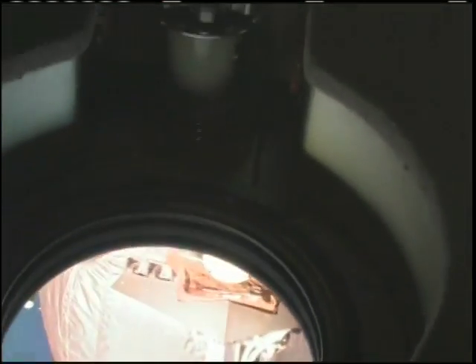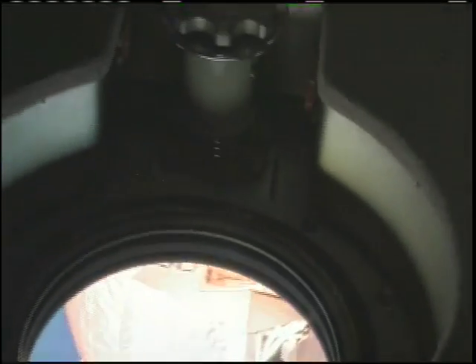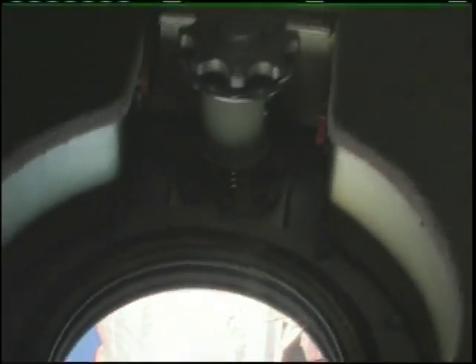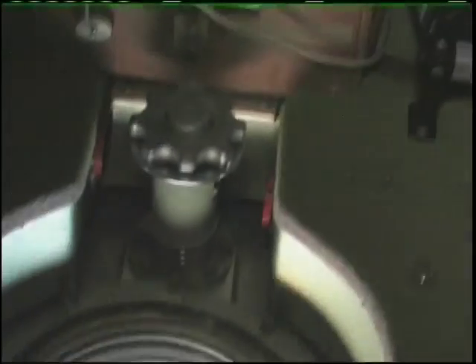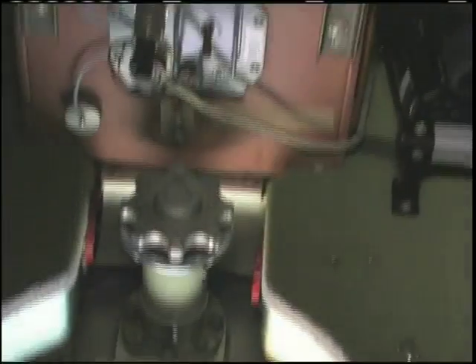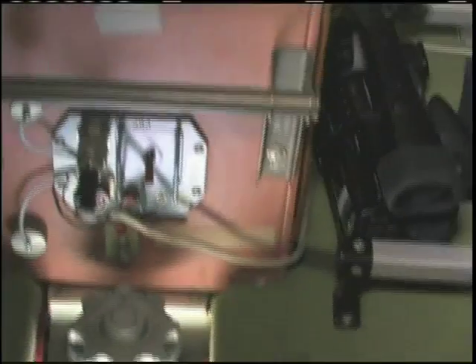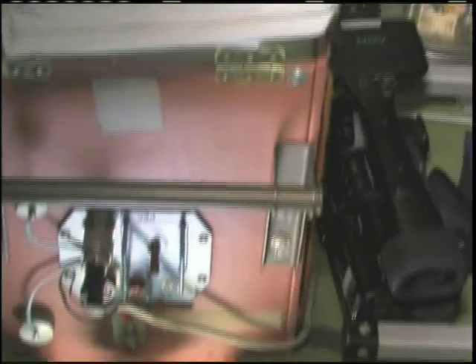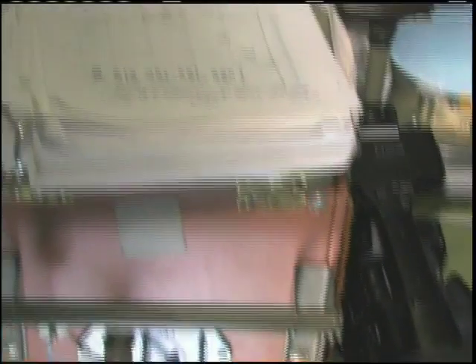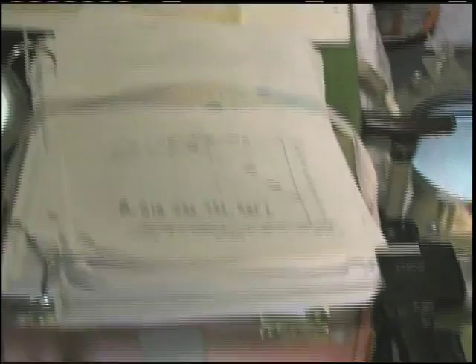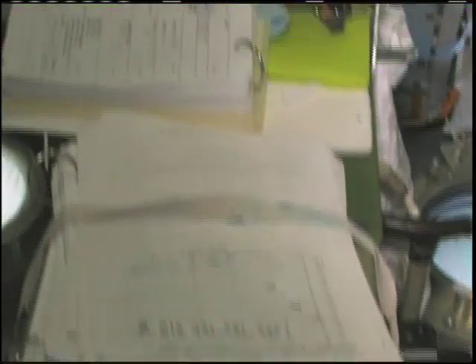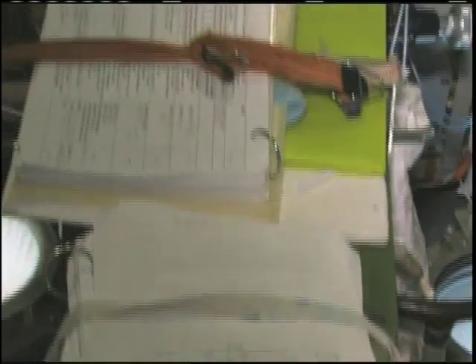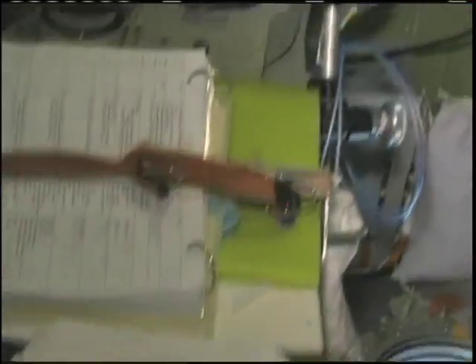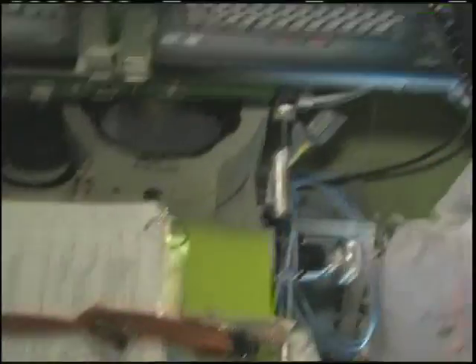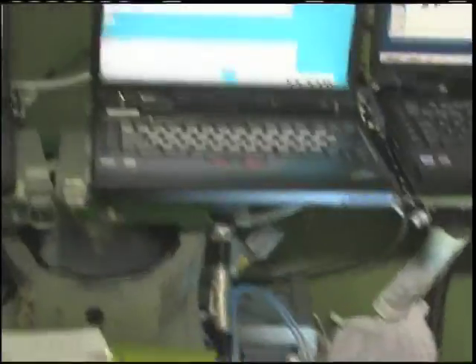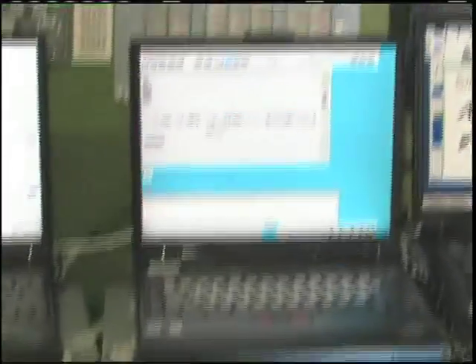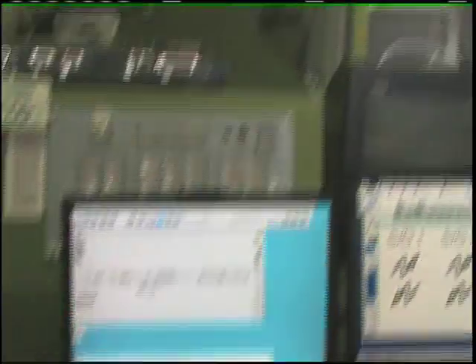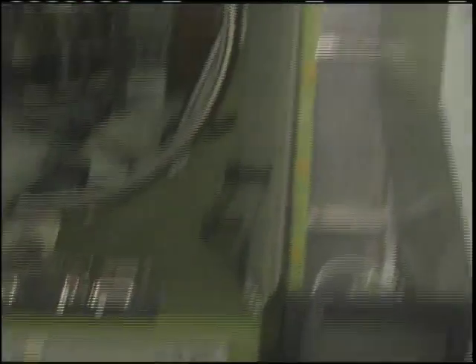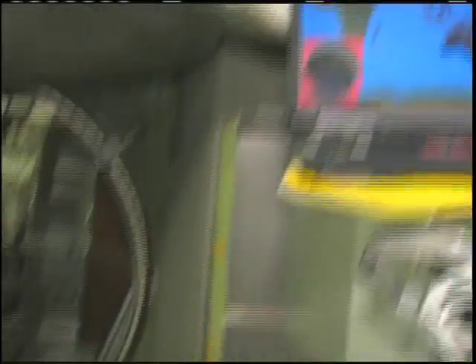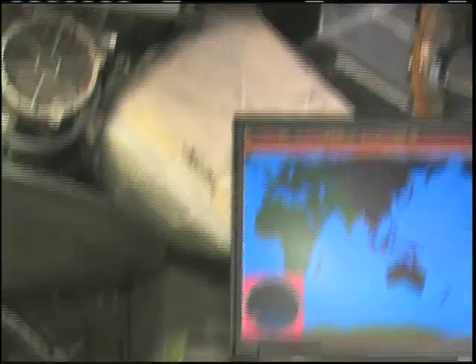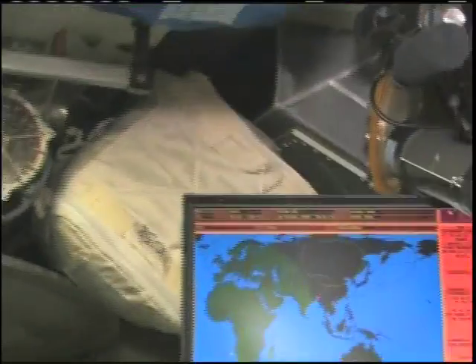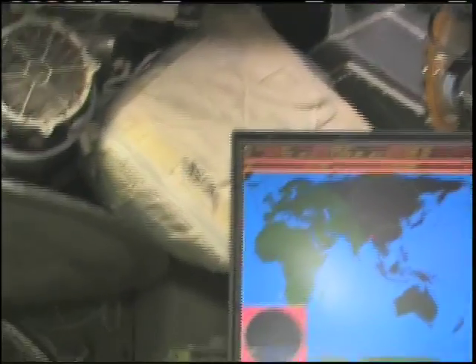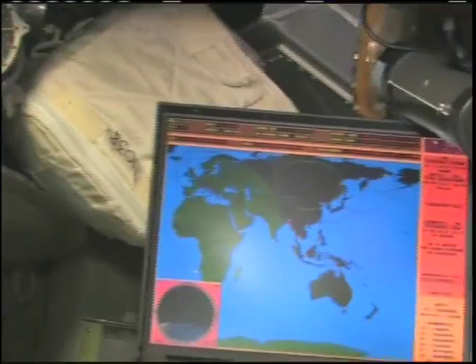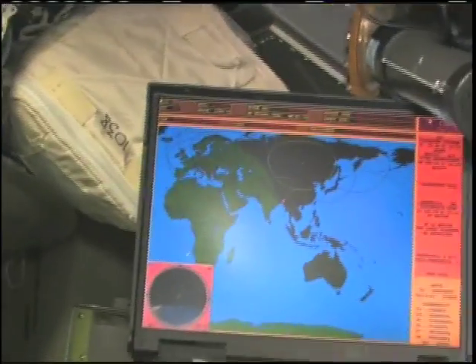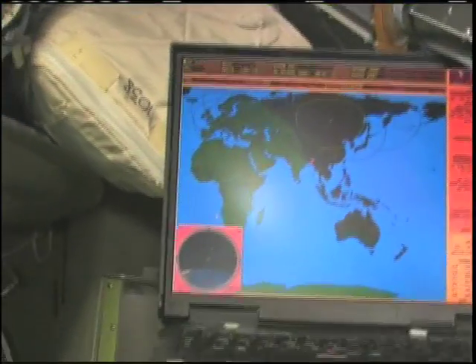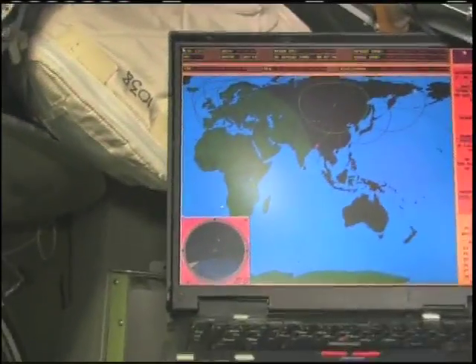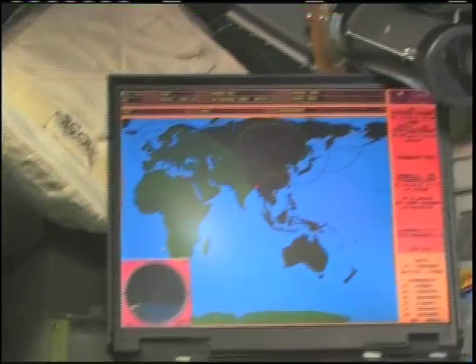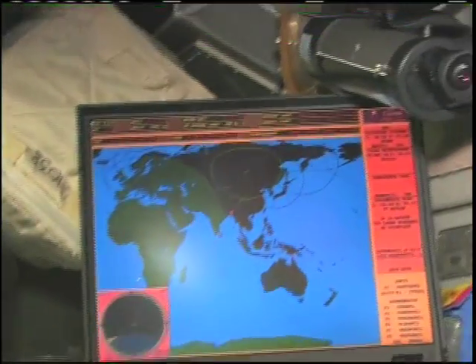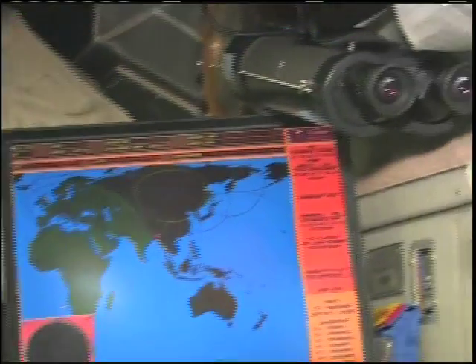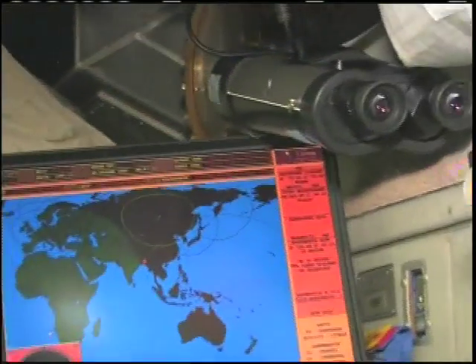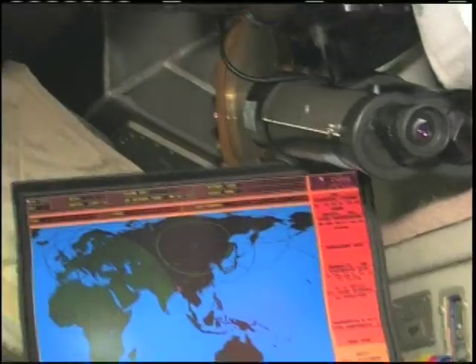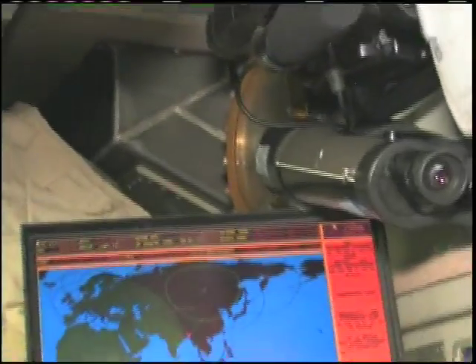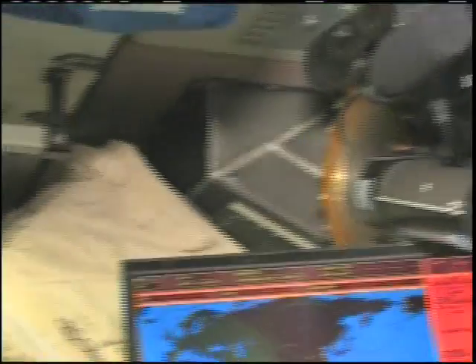So we have all kinds of windows, all kinds of interesting things to see and do. You can see our map — that's Sigma — it shows us where we are.